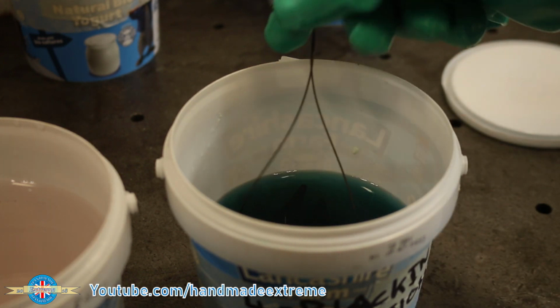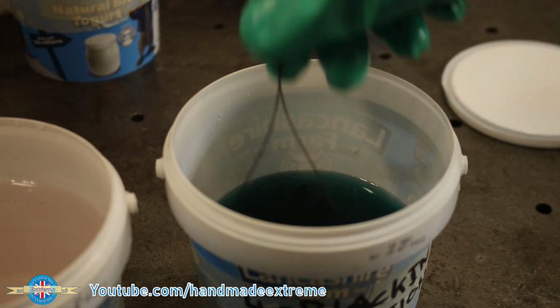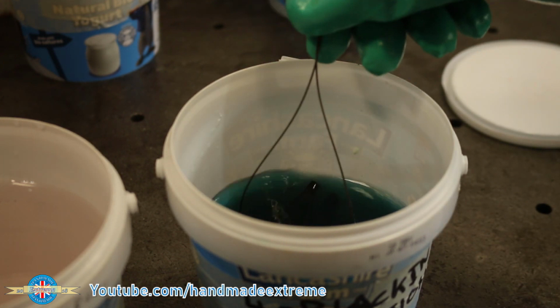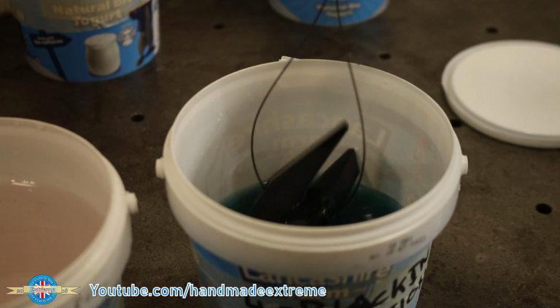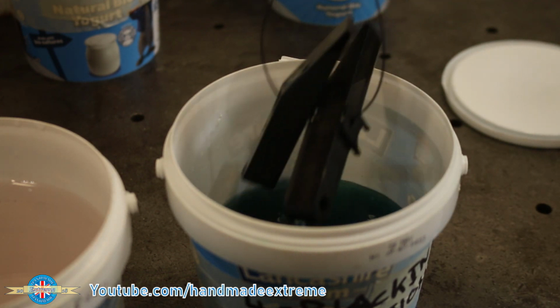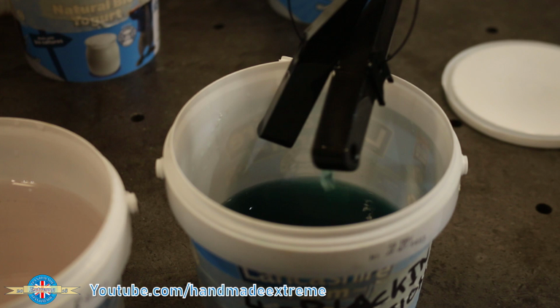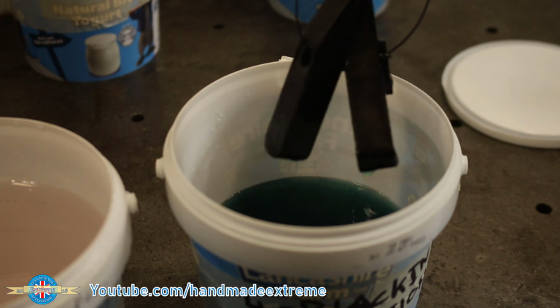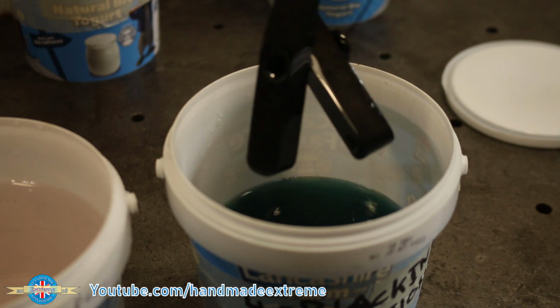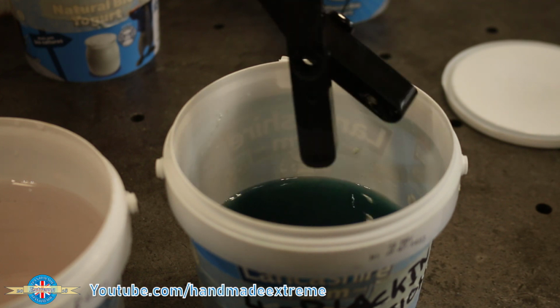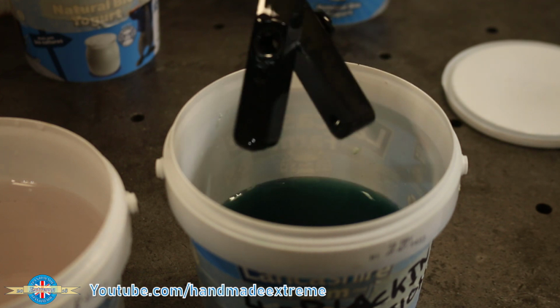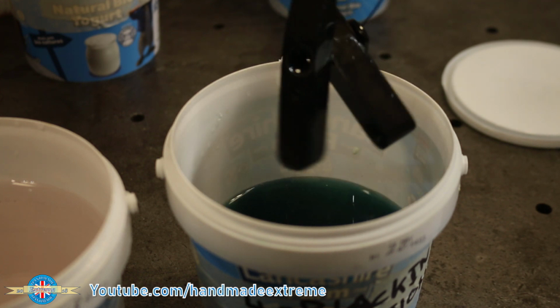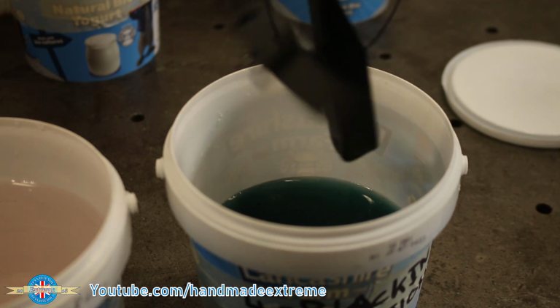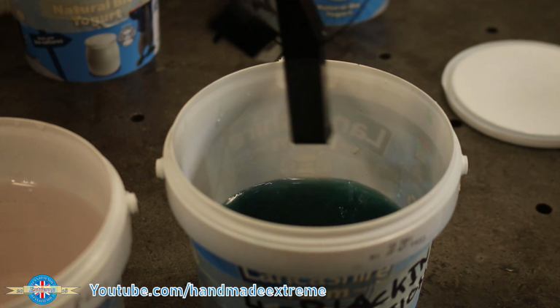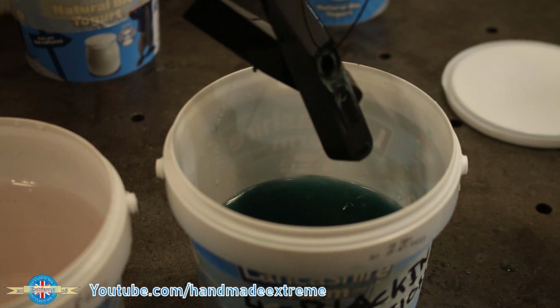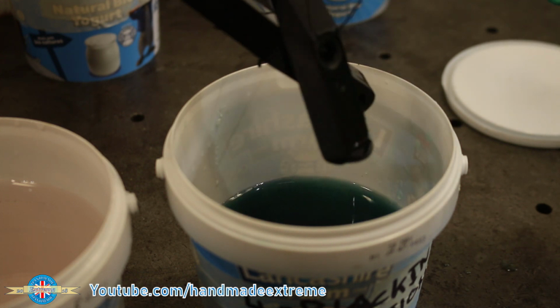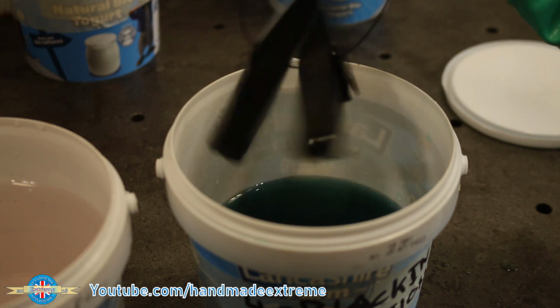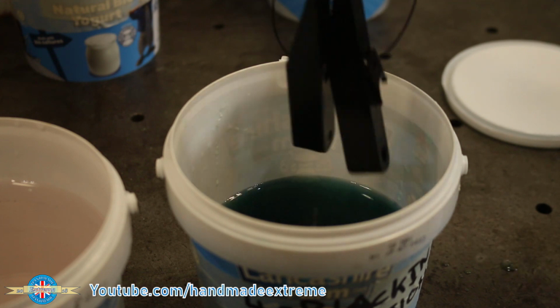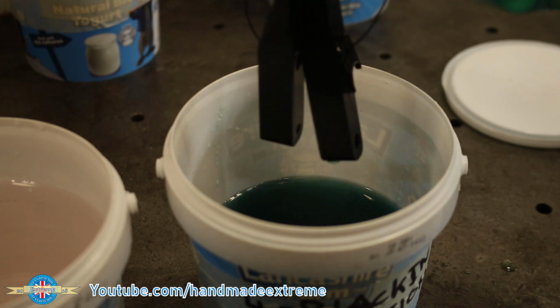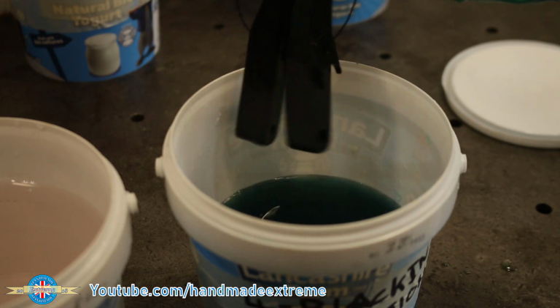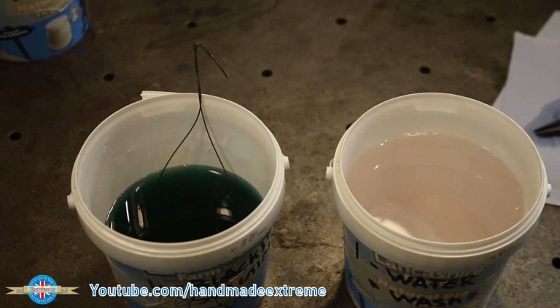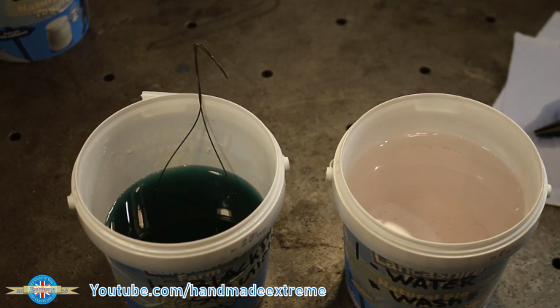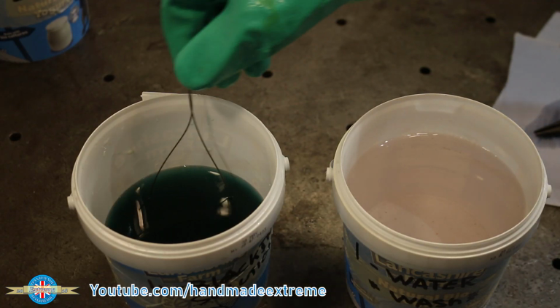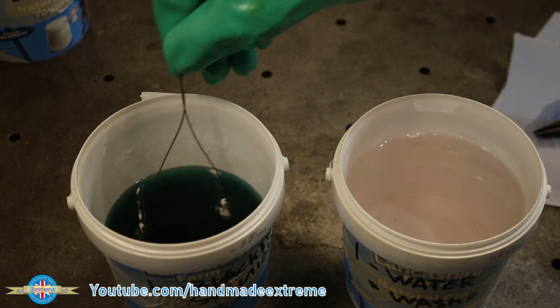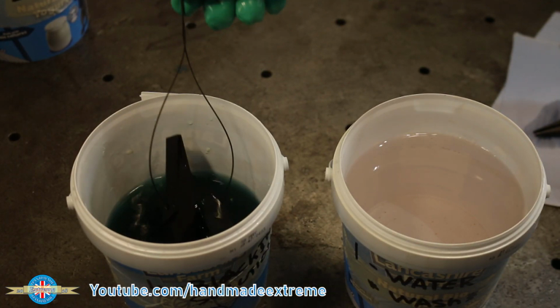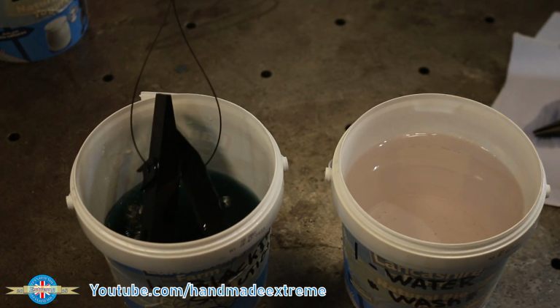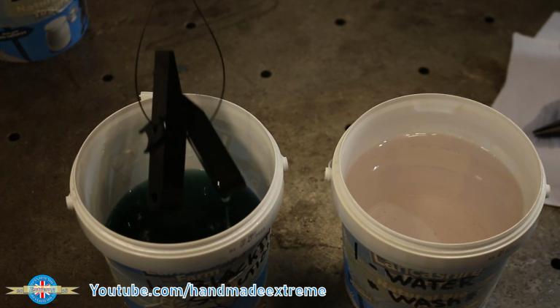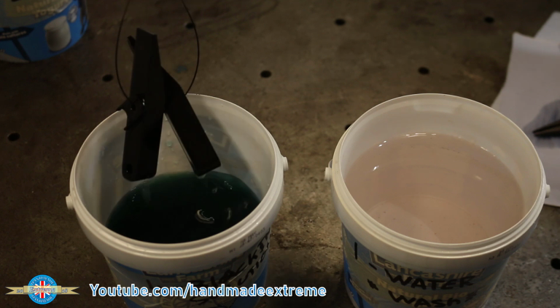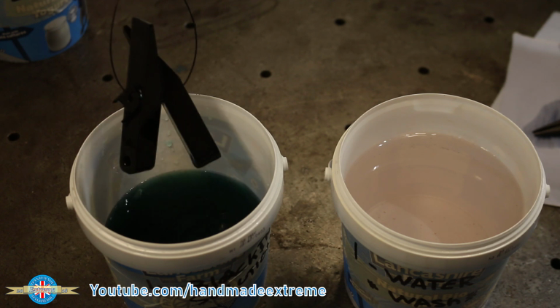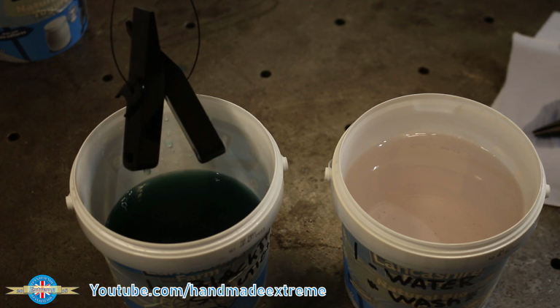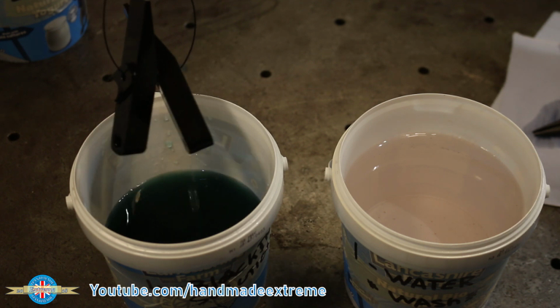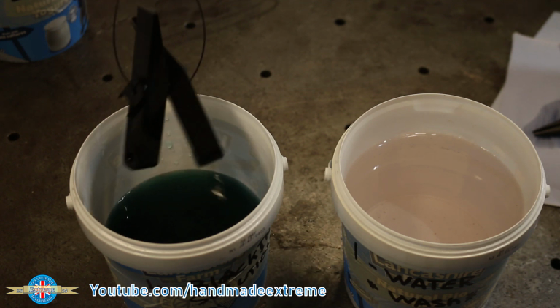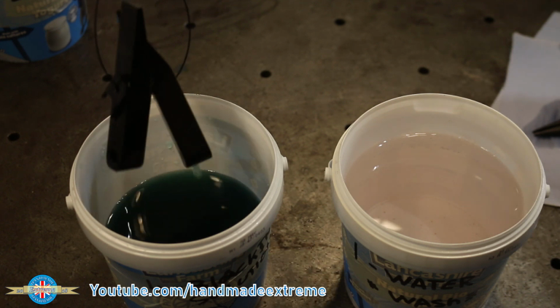Two minutes now, and that light area has almost disappeared — just another minute and they should be perfect. Three minutes now and the parts are black, so it's time to transfer them into the water bath for a final rinse.